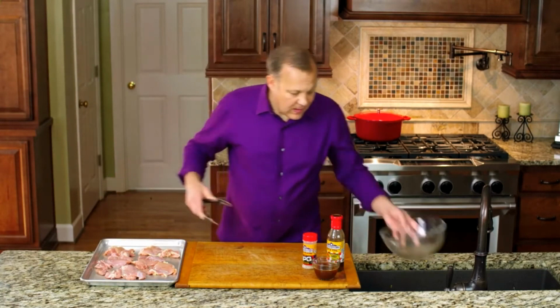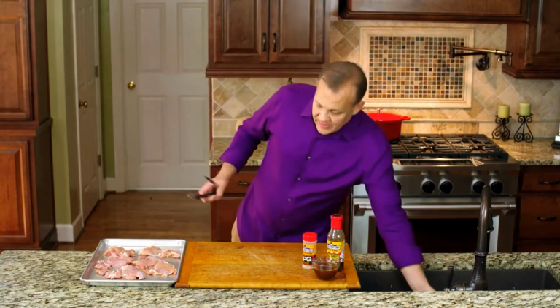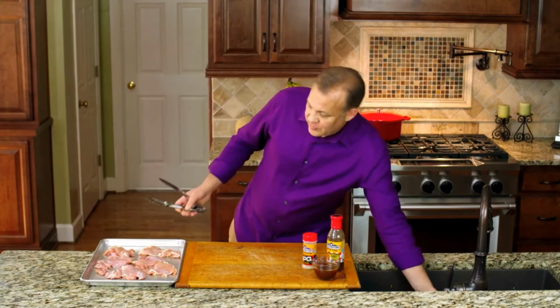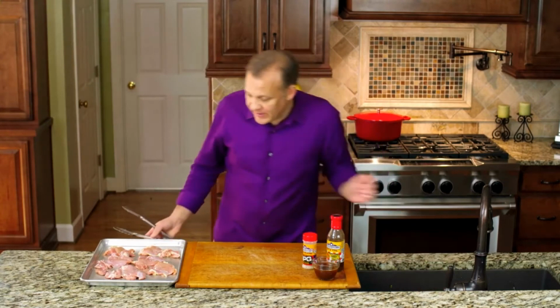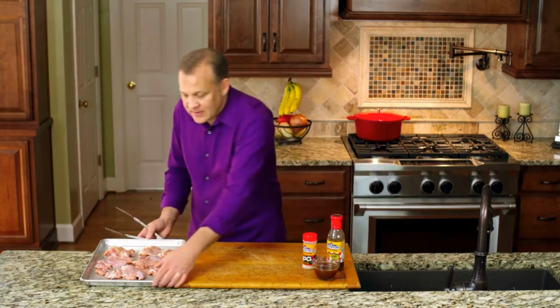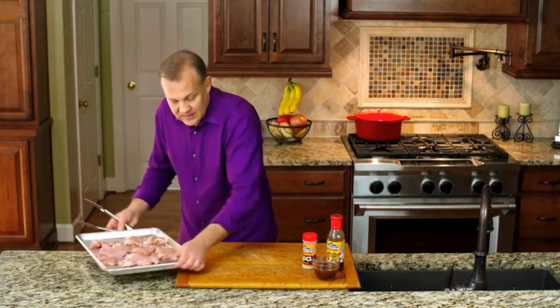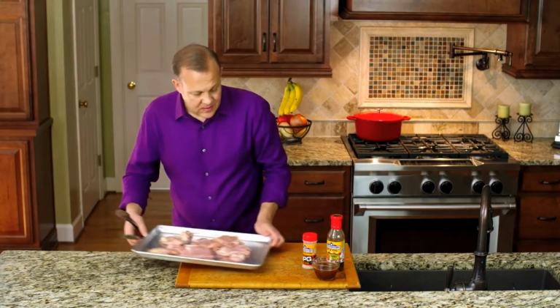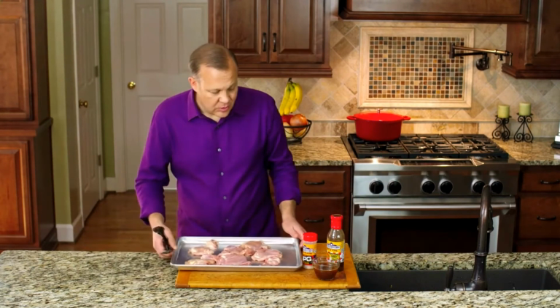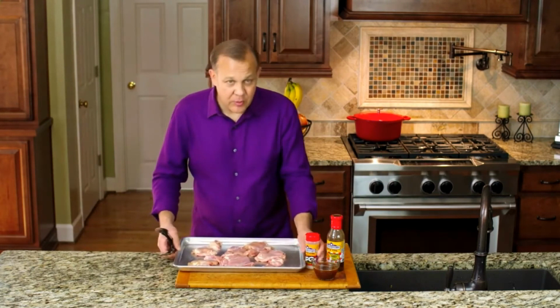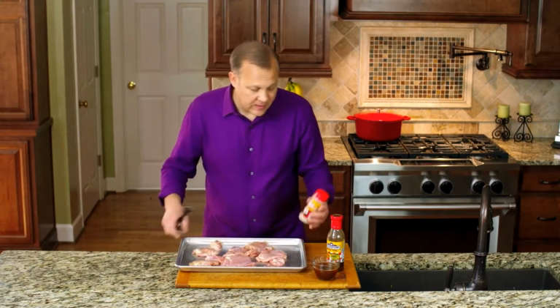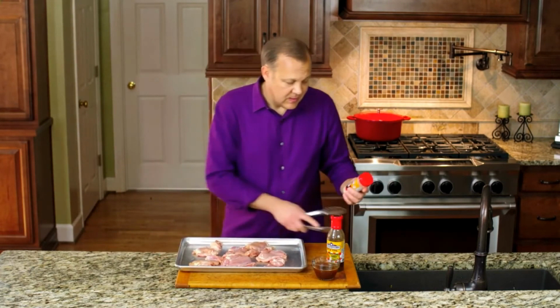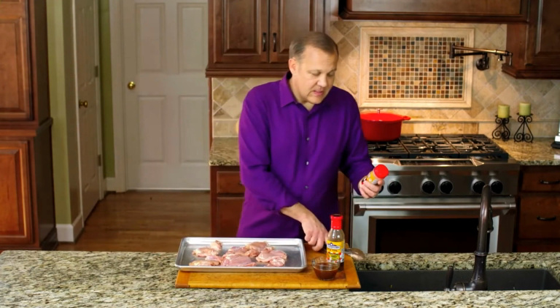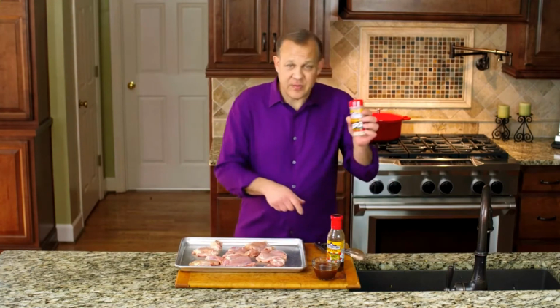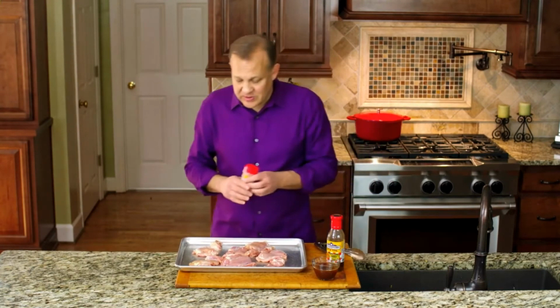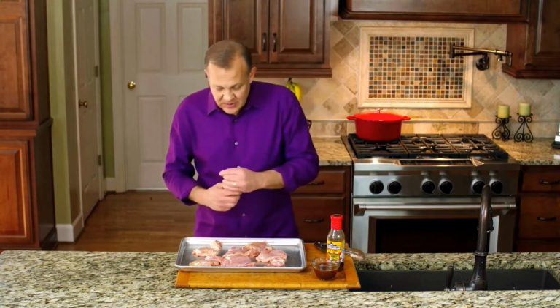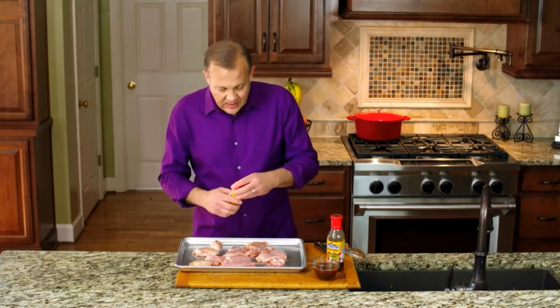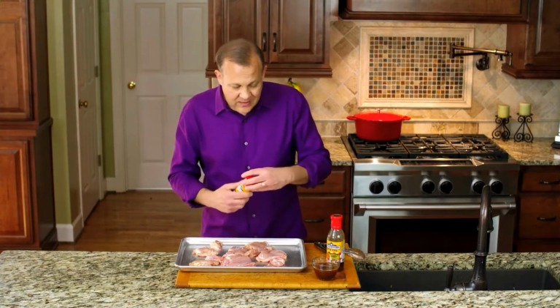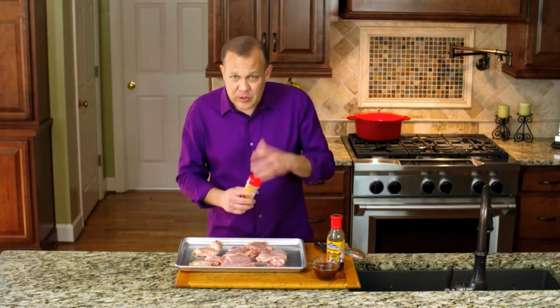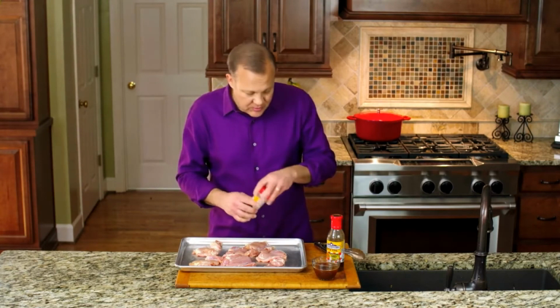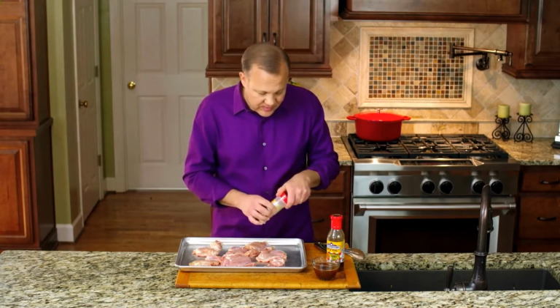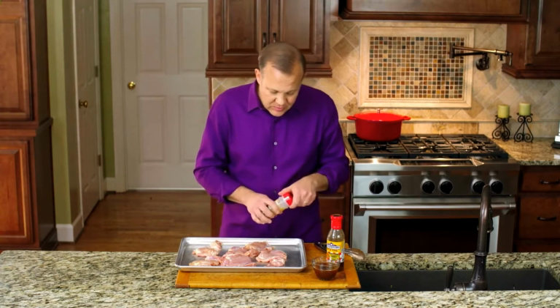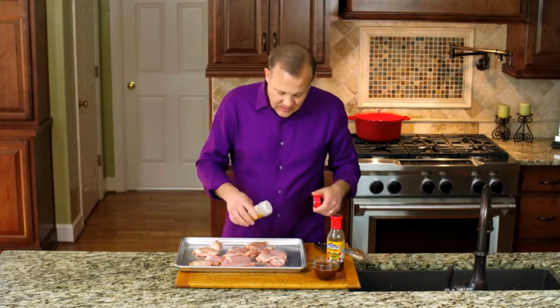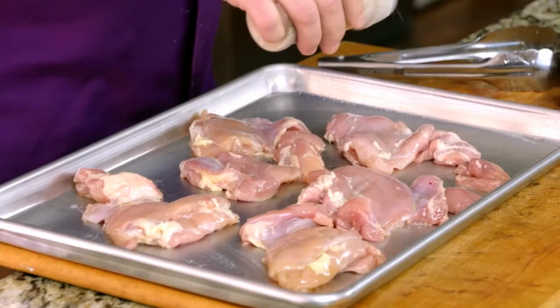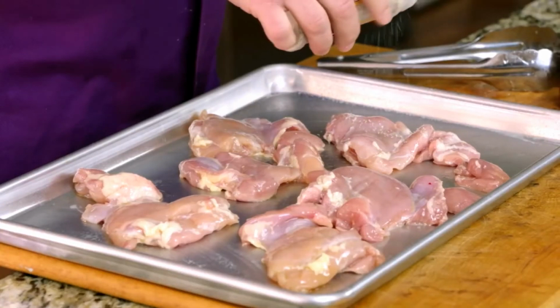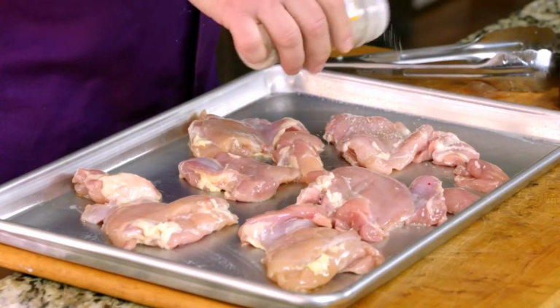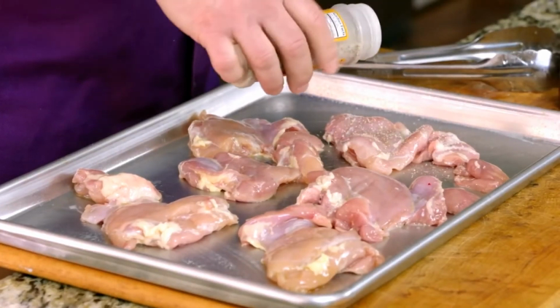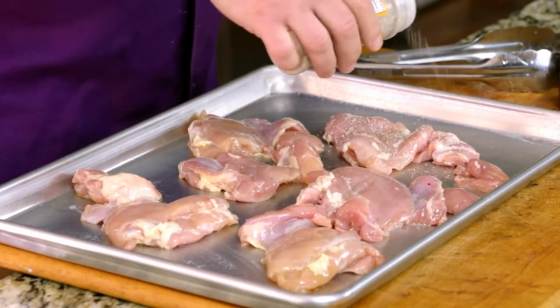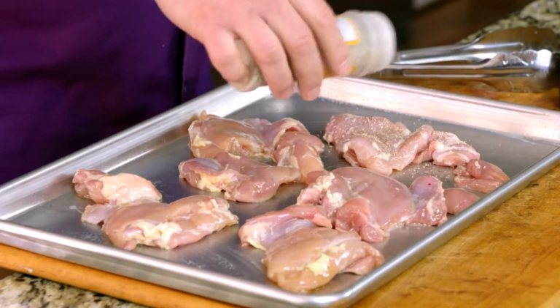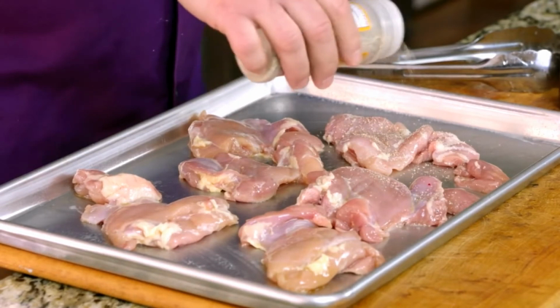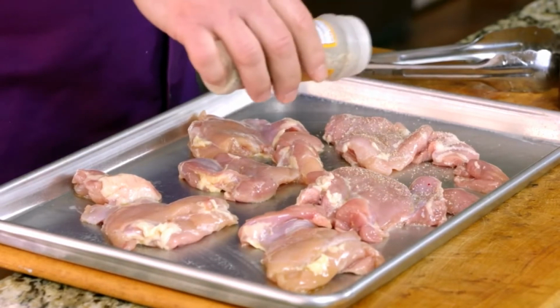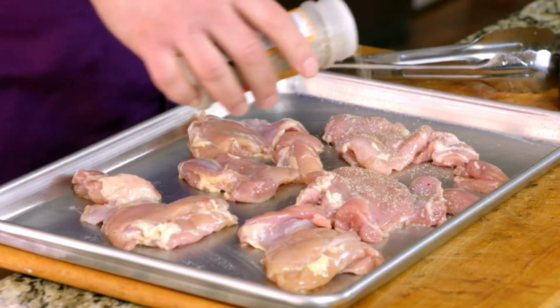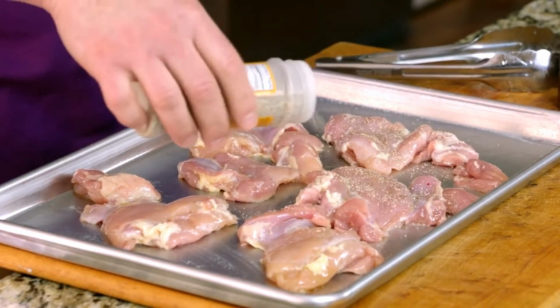We have some great salt pepper garlic seasoning from Suckle Busters. It's got a little bit of sweetness to it, so I like to use it before I cook — it's been really great on steaks — but we're going to put some on here.